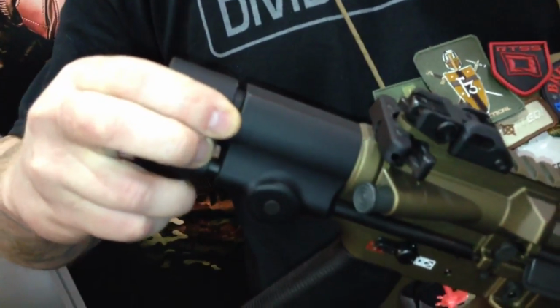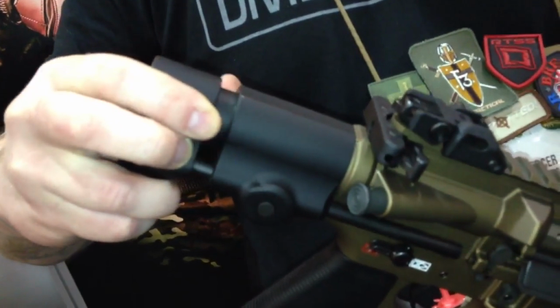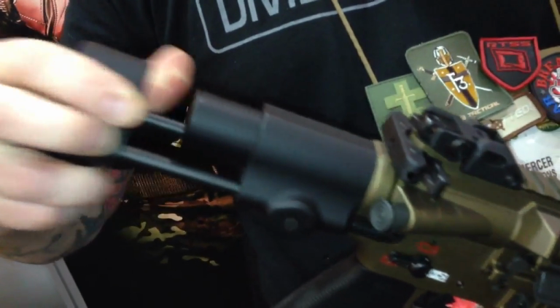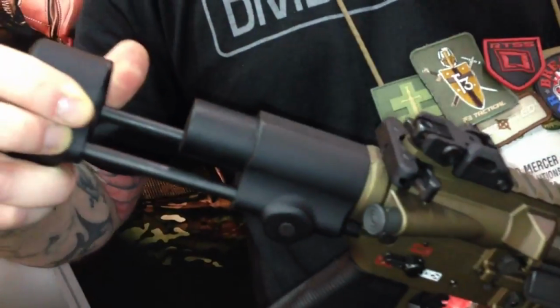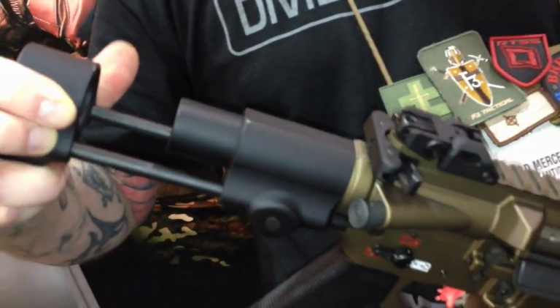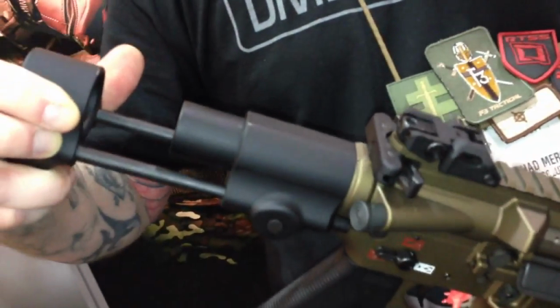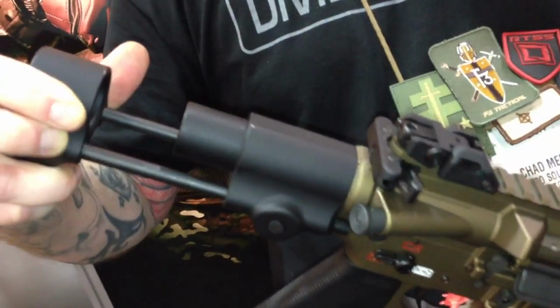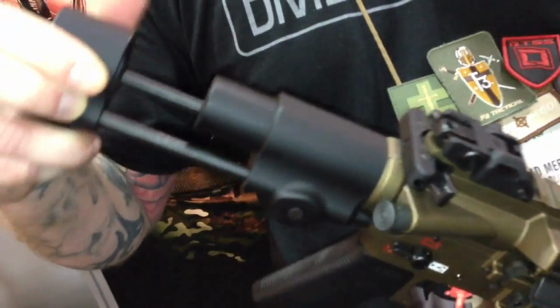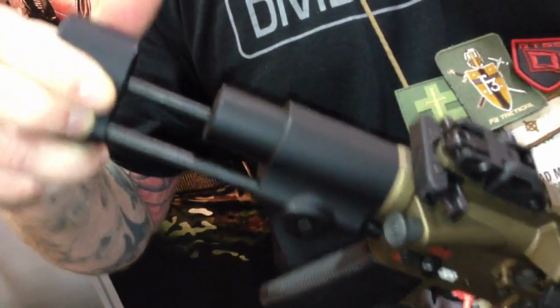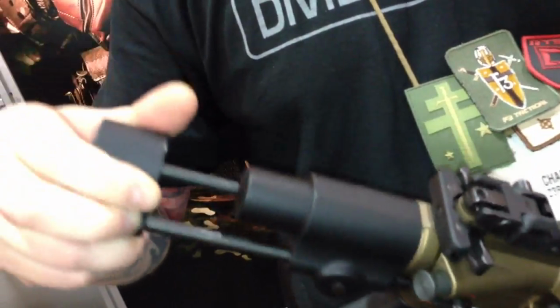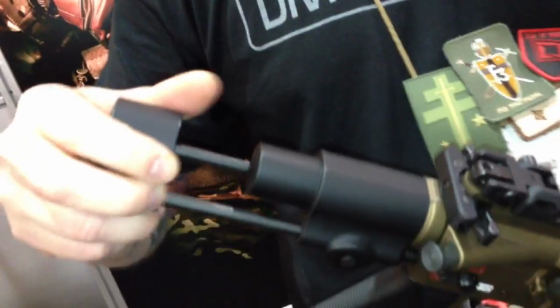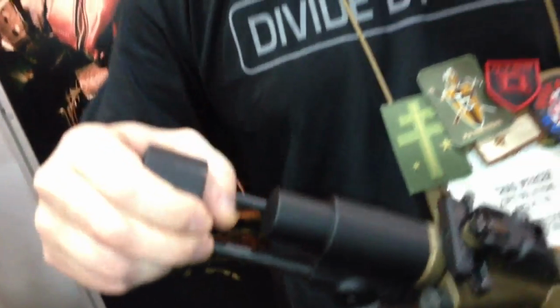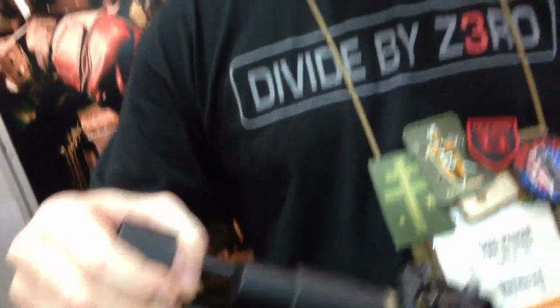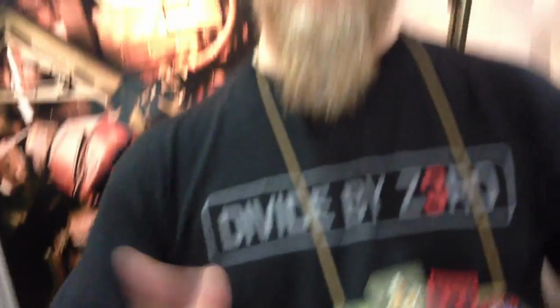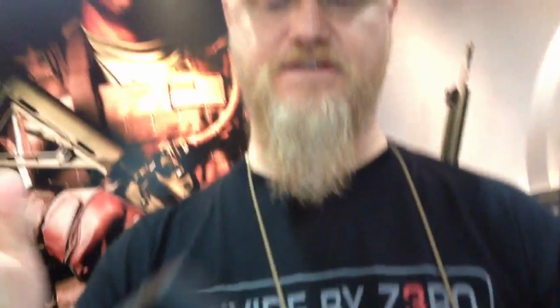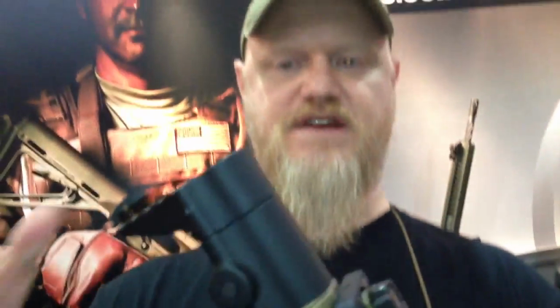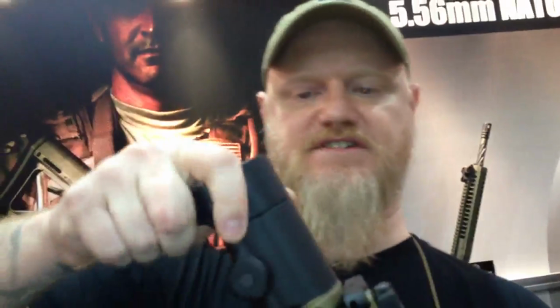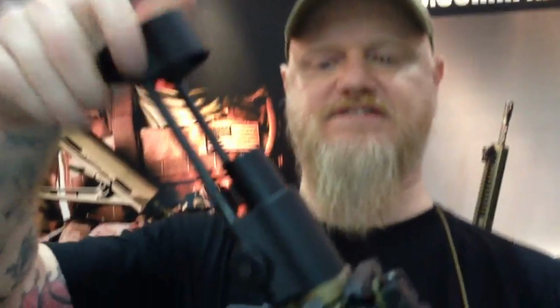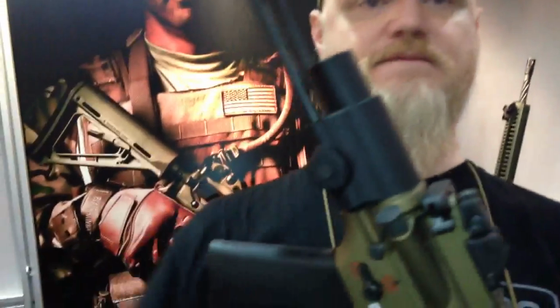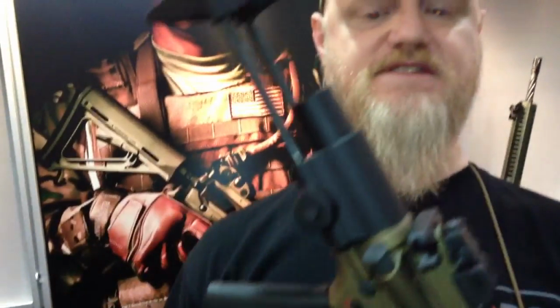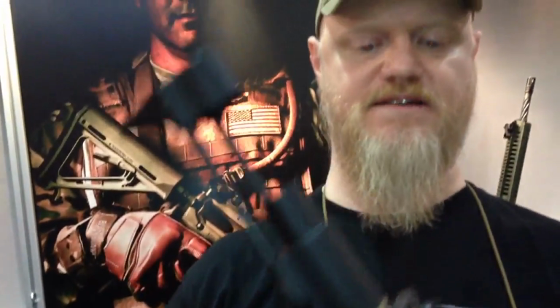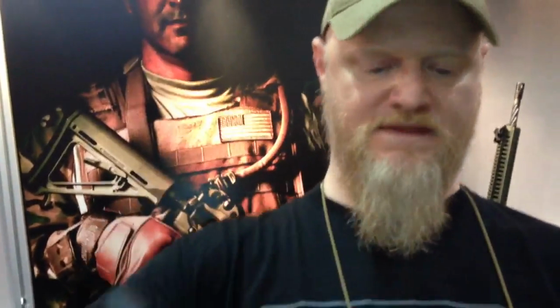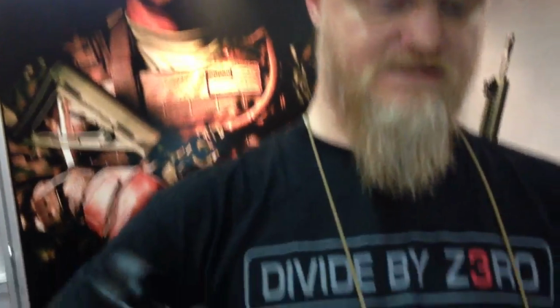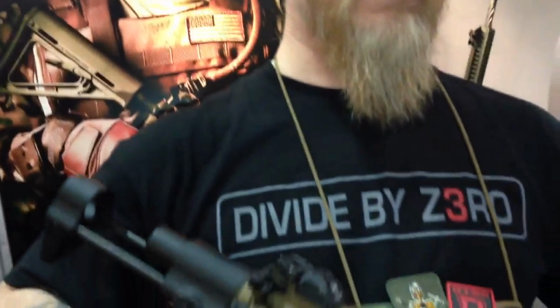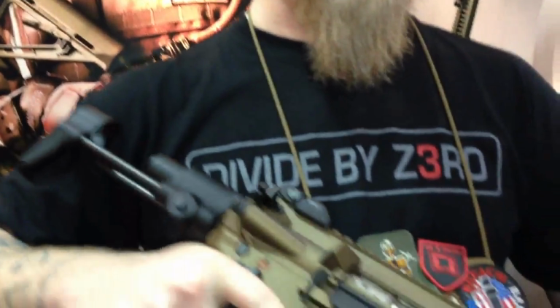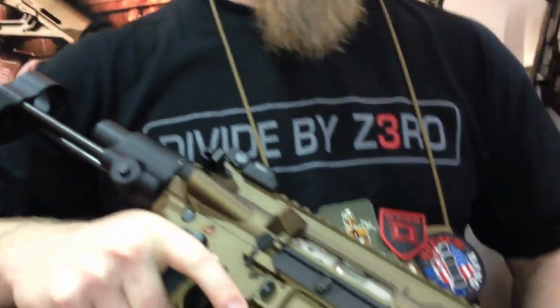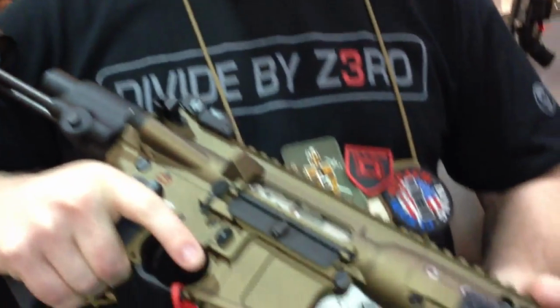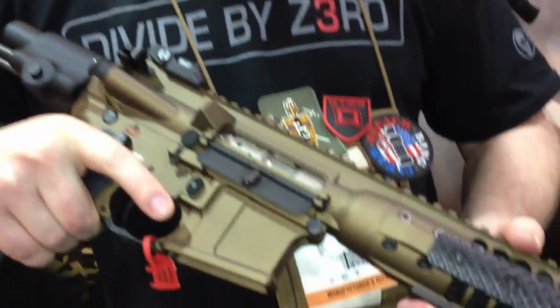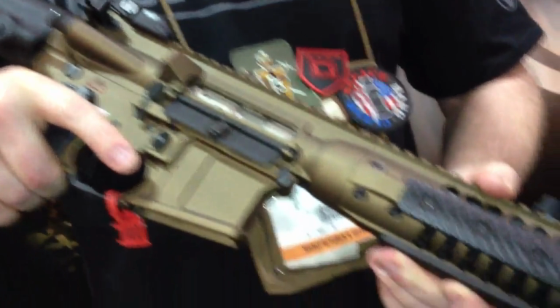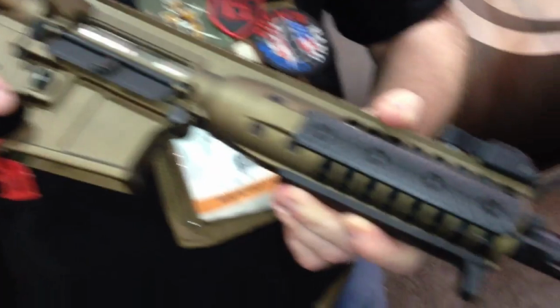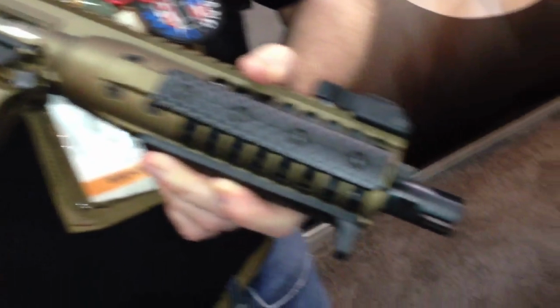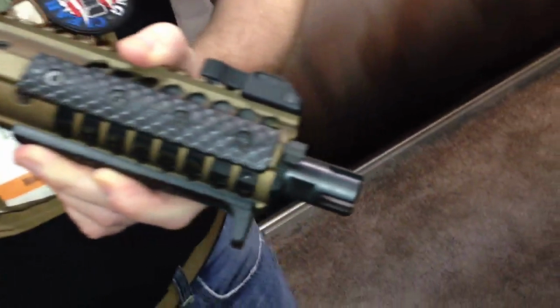I saw it in production. I saw it in SolidWorks — by launch, they were shooting it on the range. What you have here is a telescoping buttstock for your little get-off-me gun.